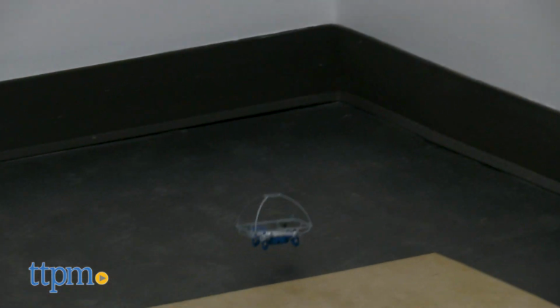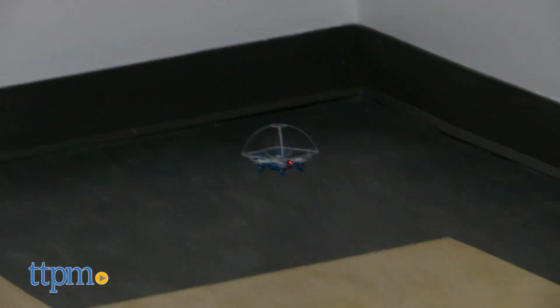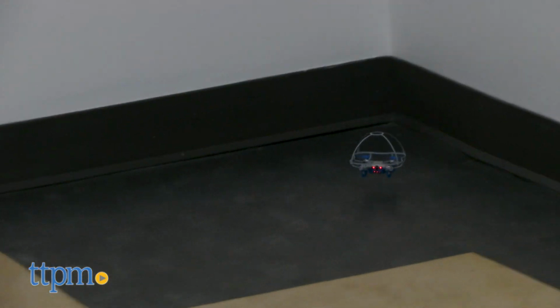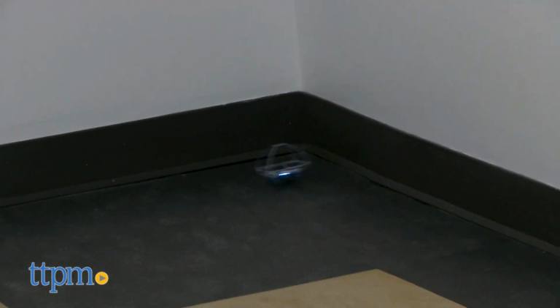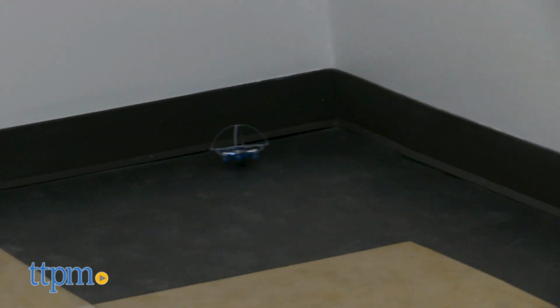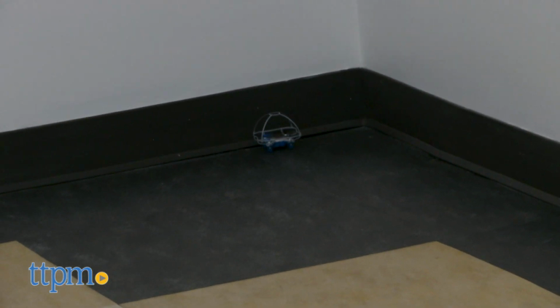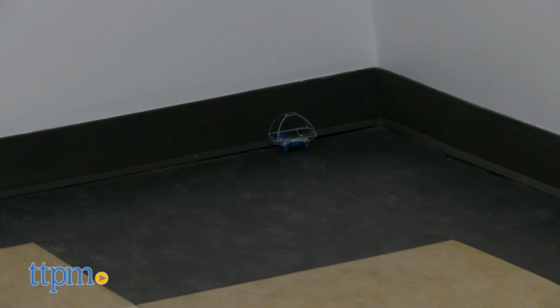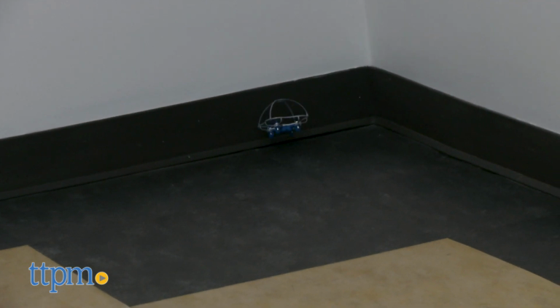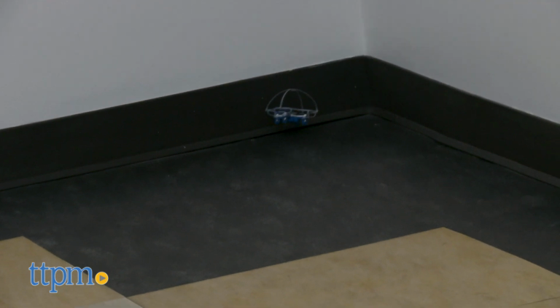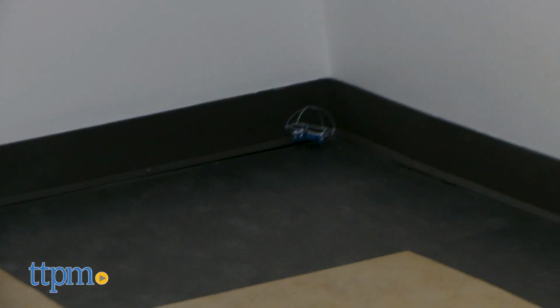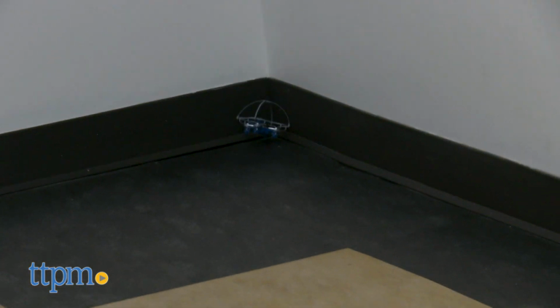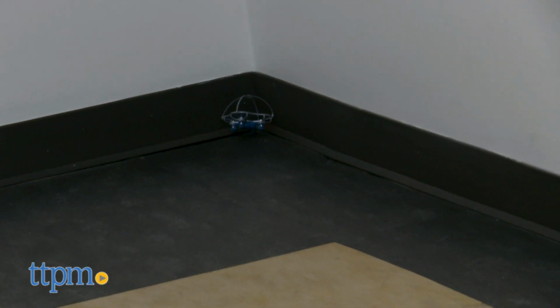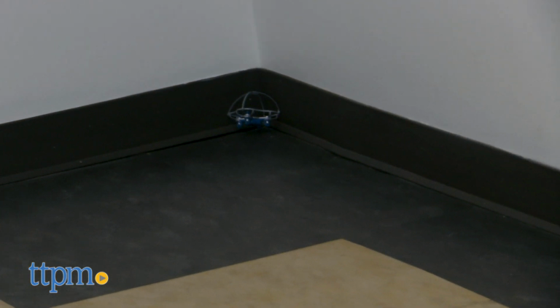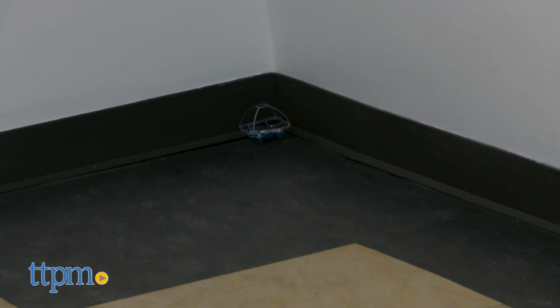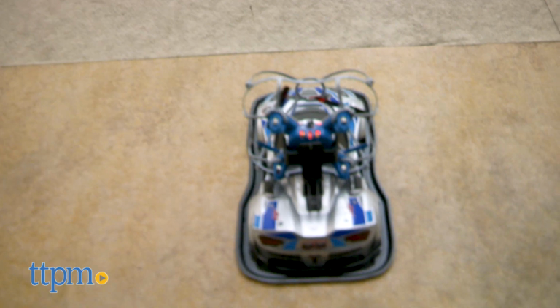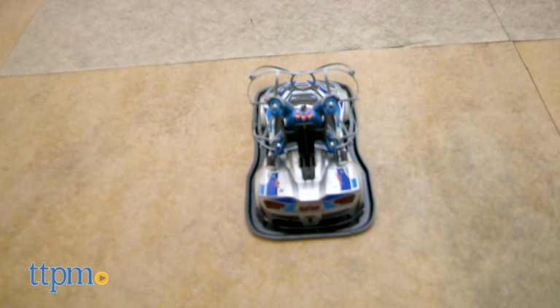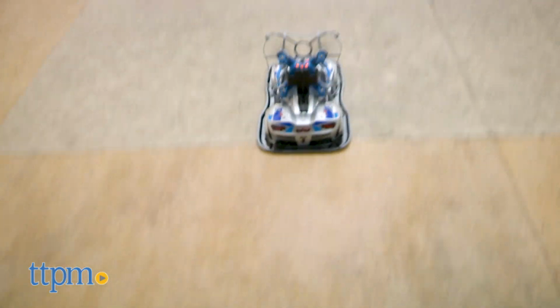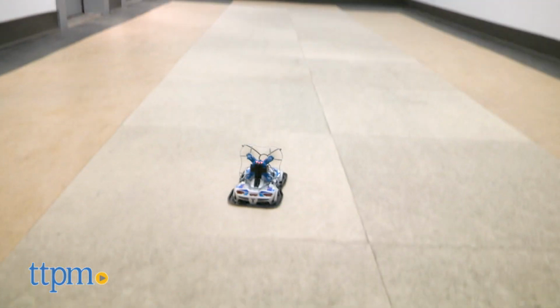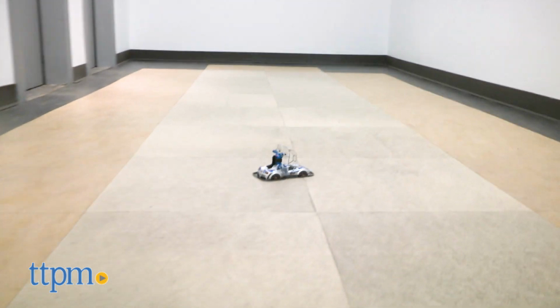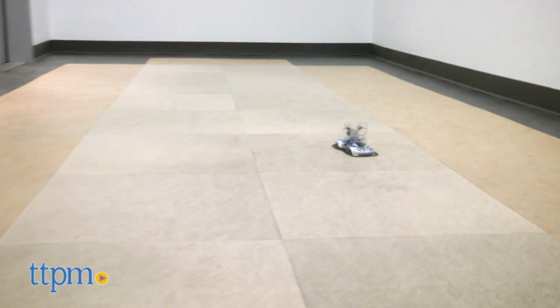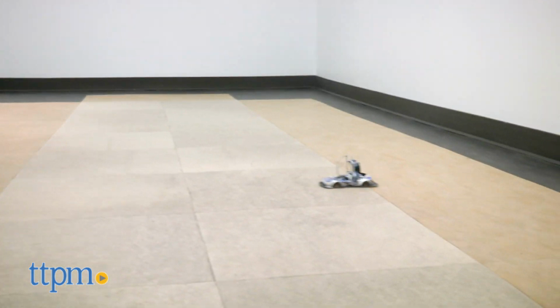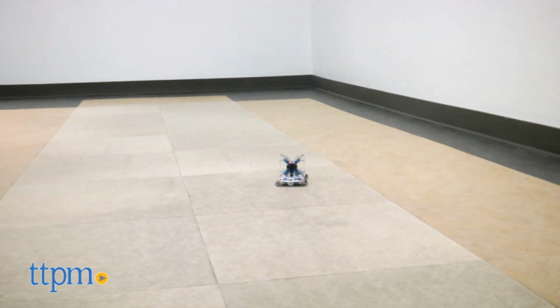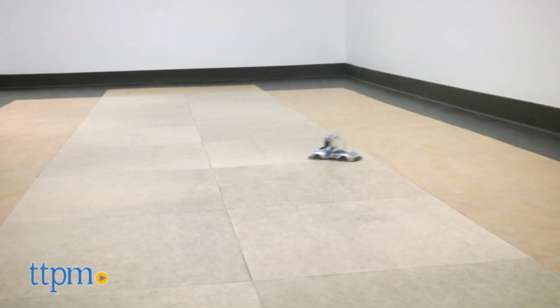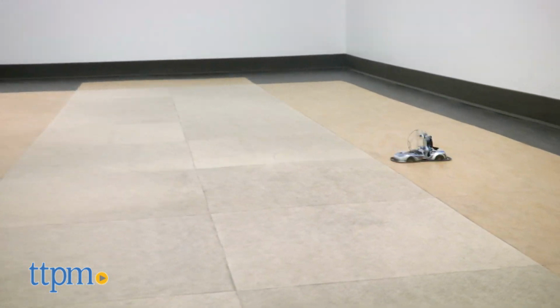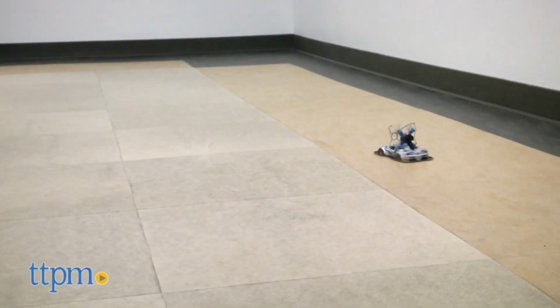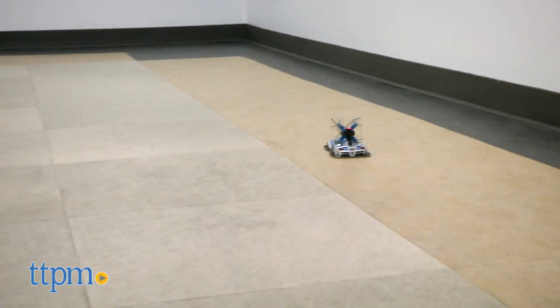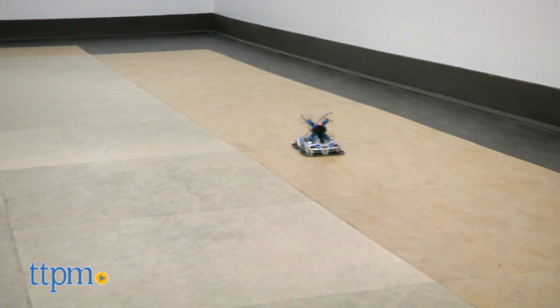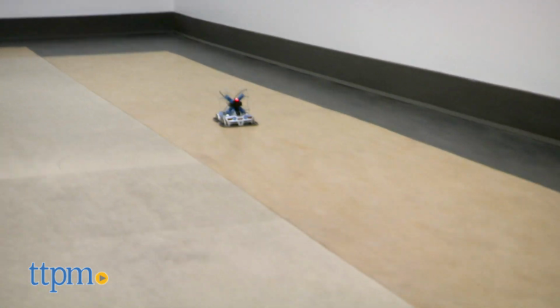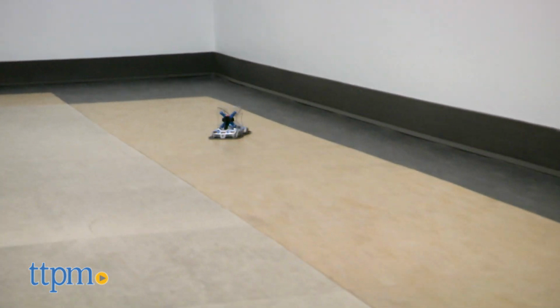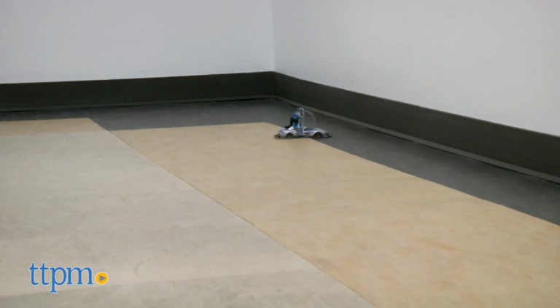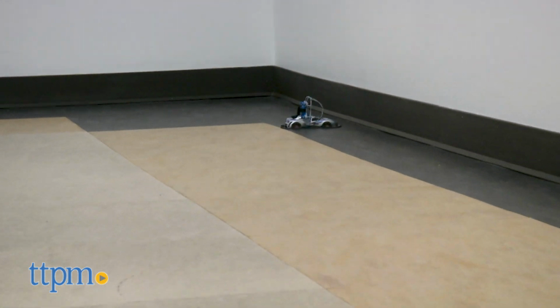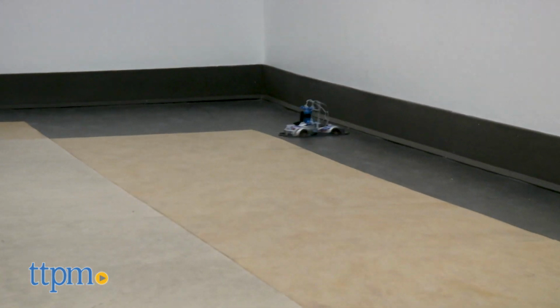The drone power racer is recommended for ages 8 and up and is strongly recommended for use indoors. We recommend this drone for anyone who loves drones from beginner to advanced, as well as tech and car enthusiasts.